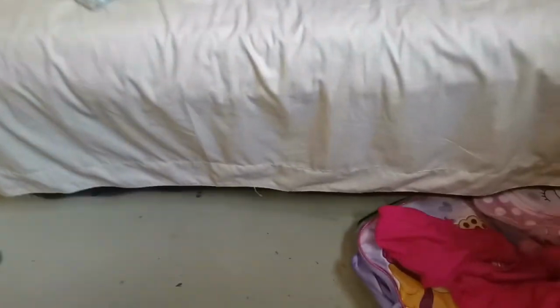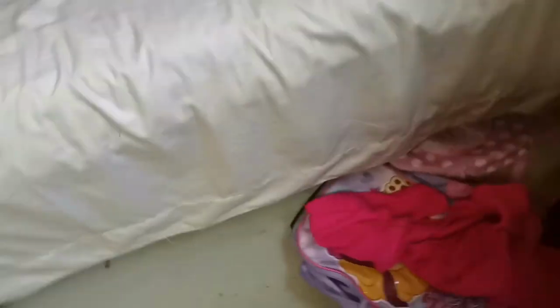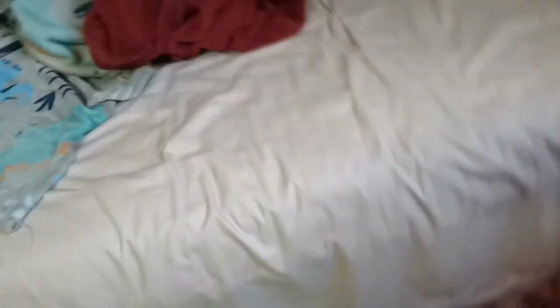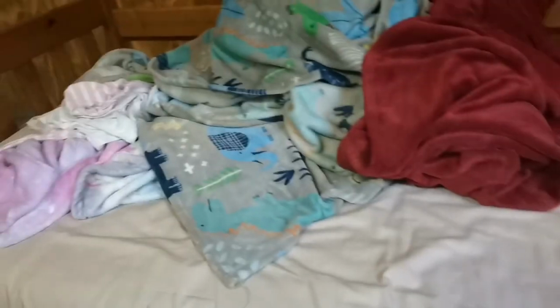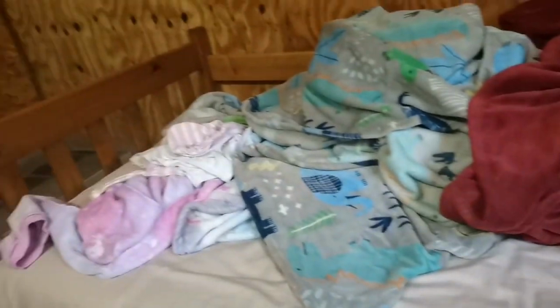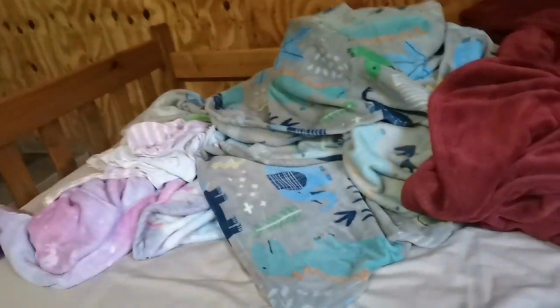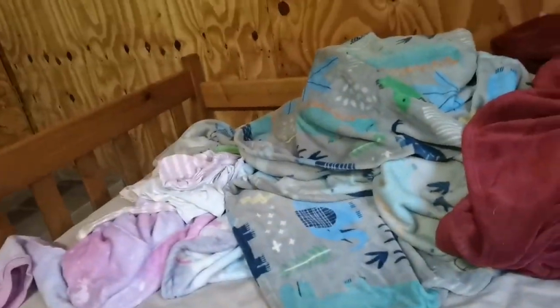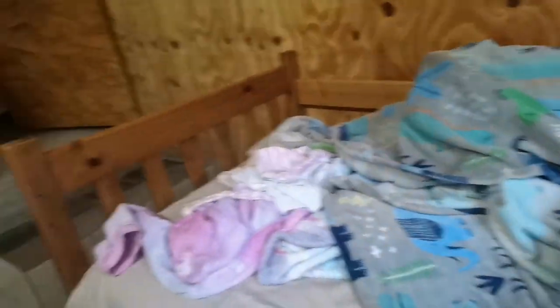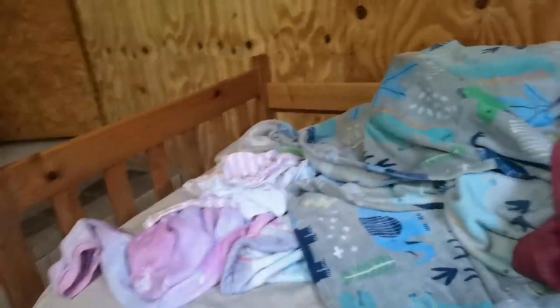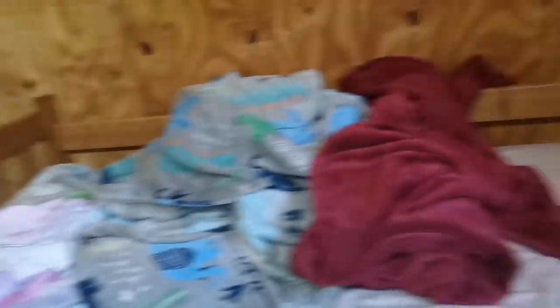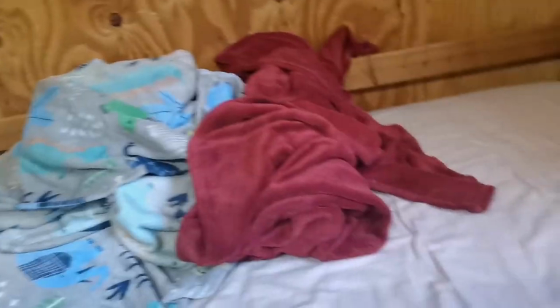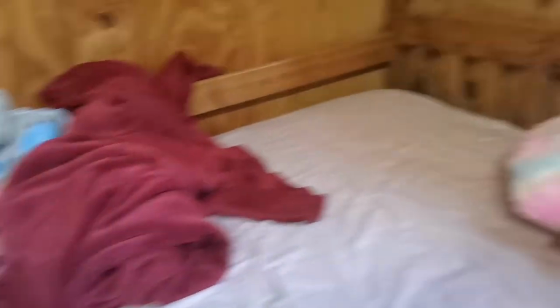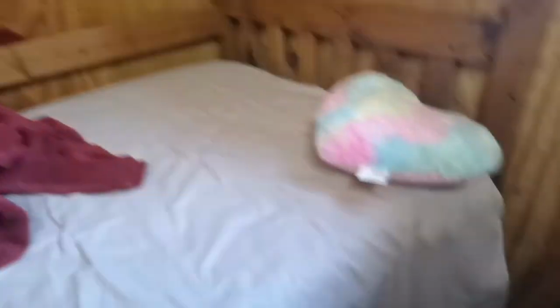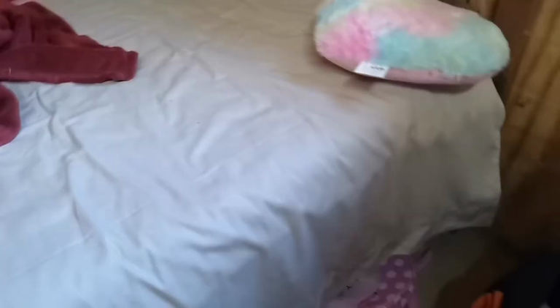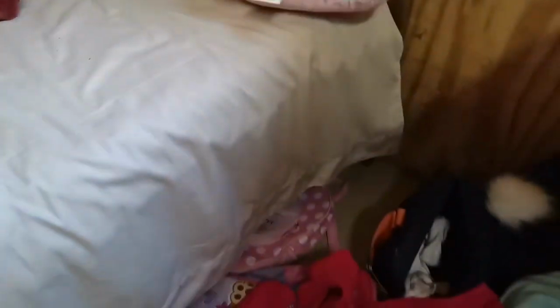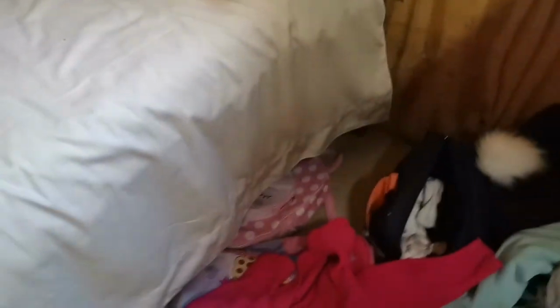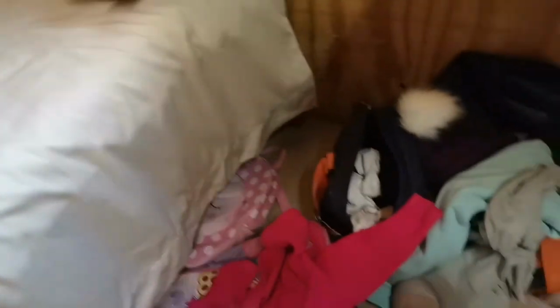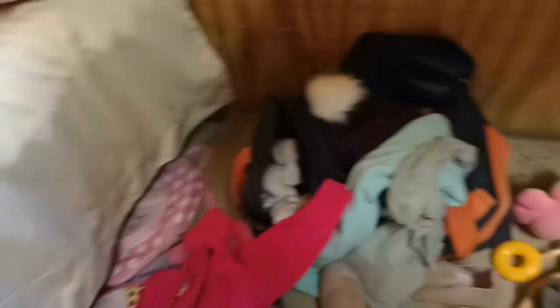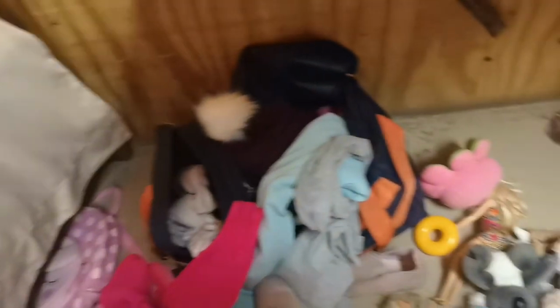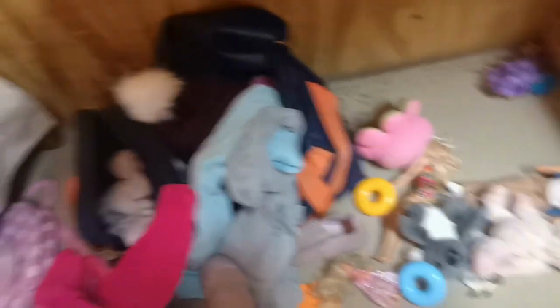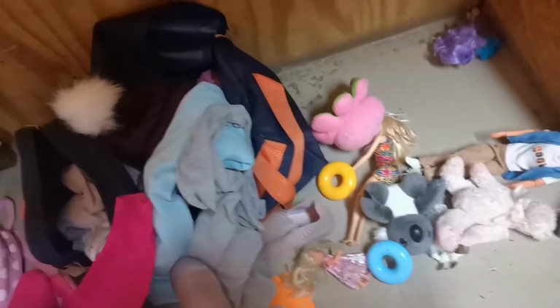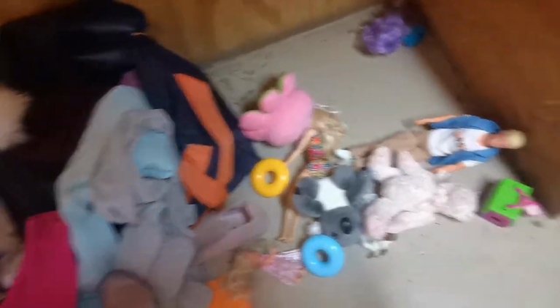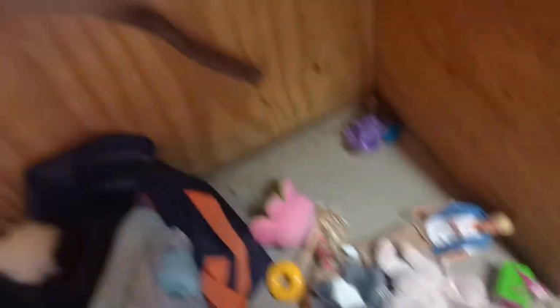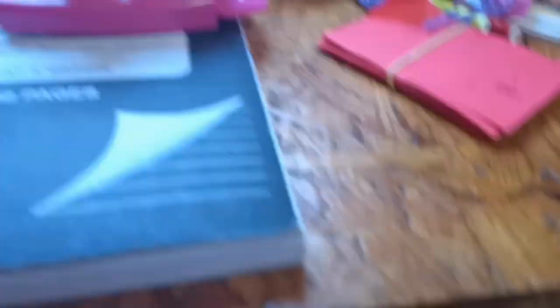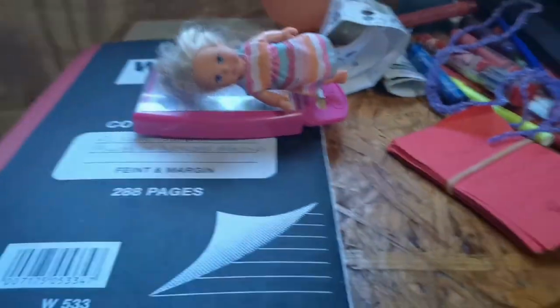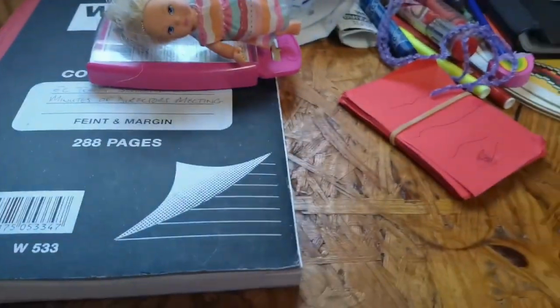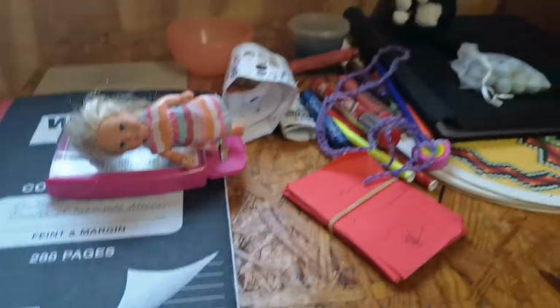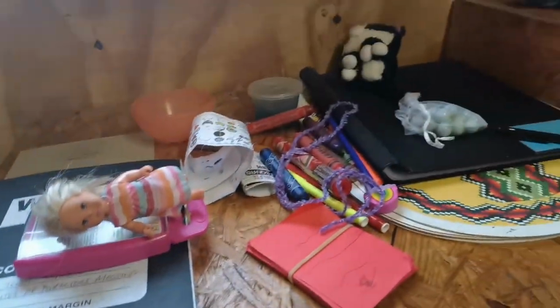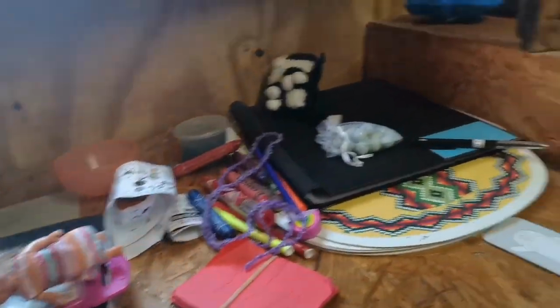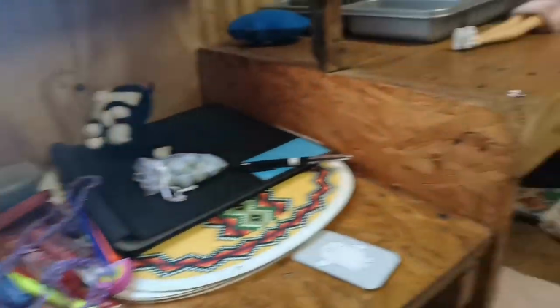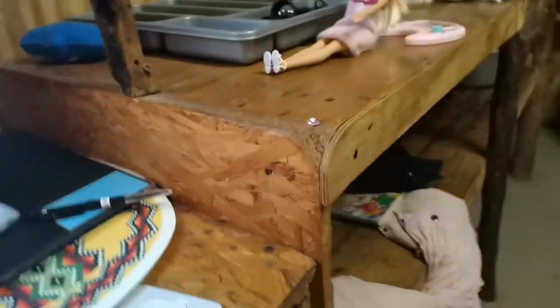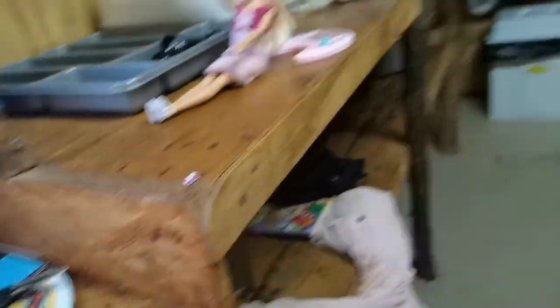This is my bedroom. I put some clothes and toys there, and then there's some more toys here.